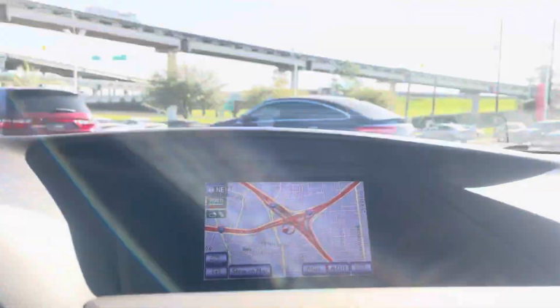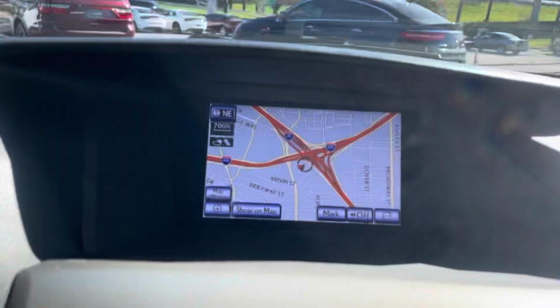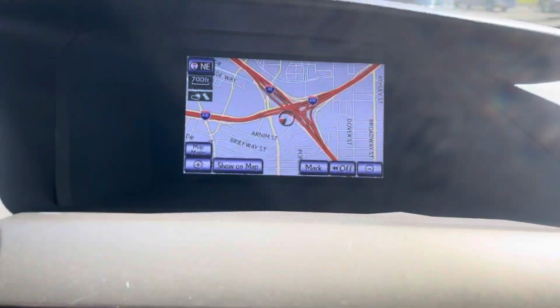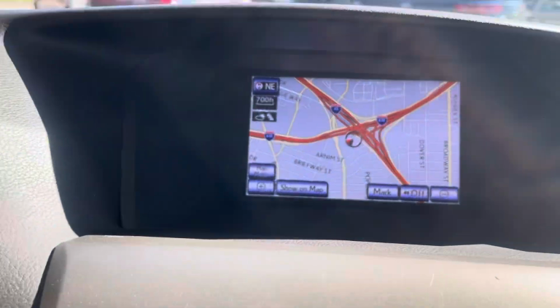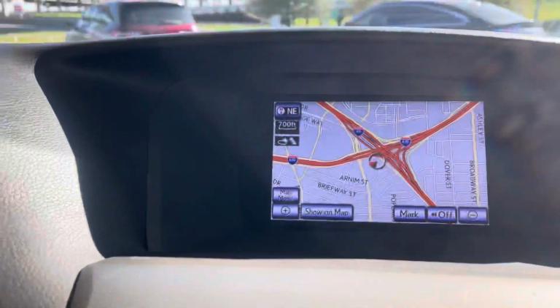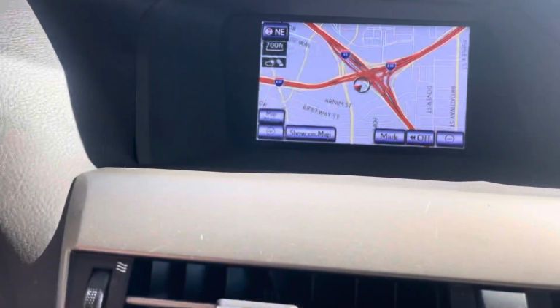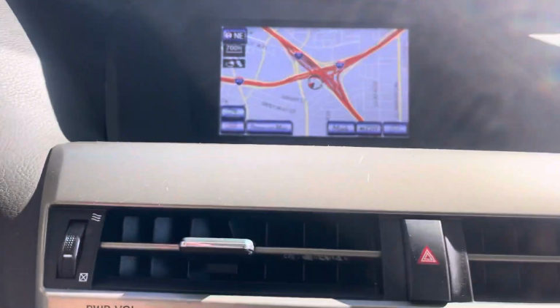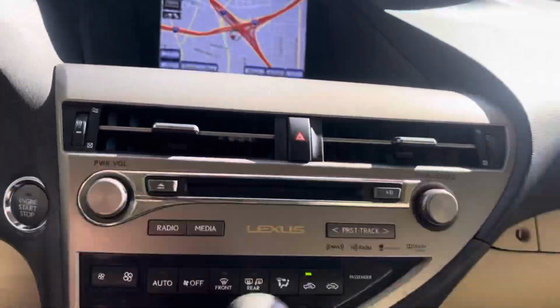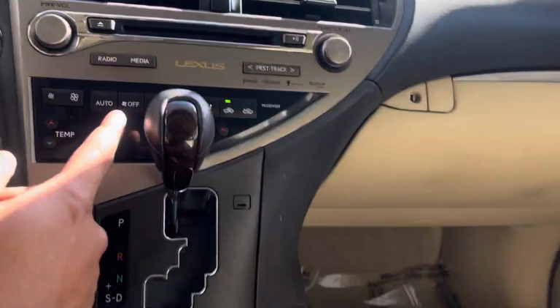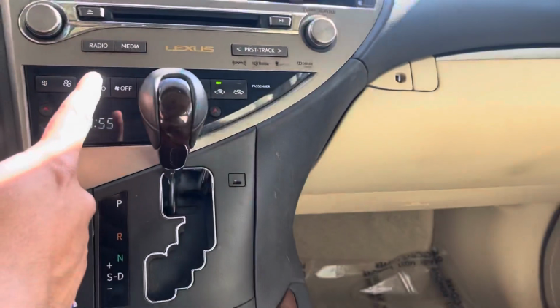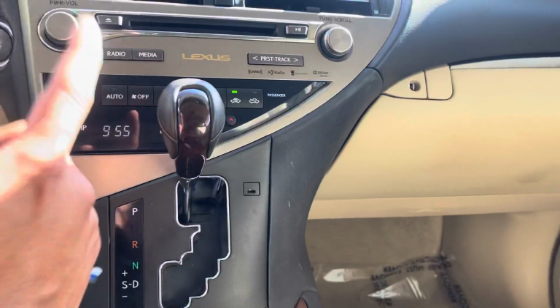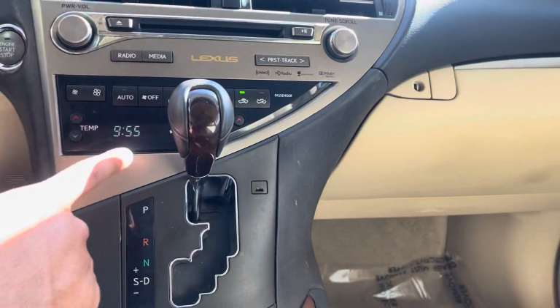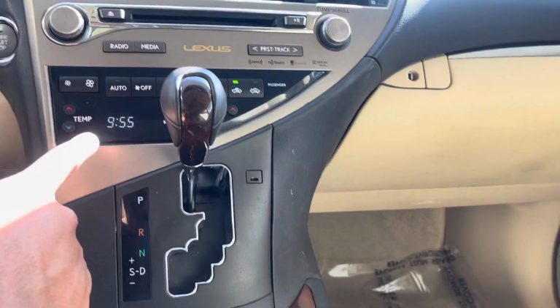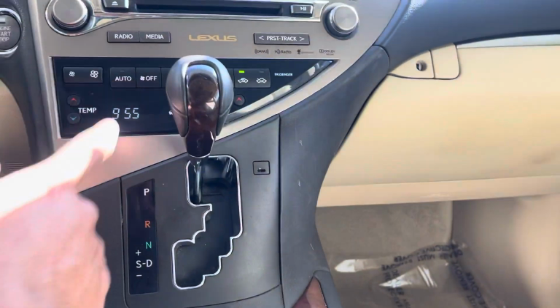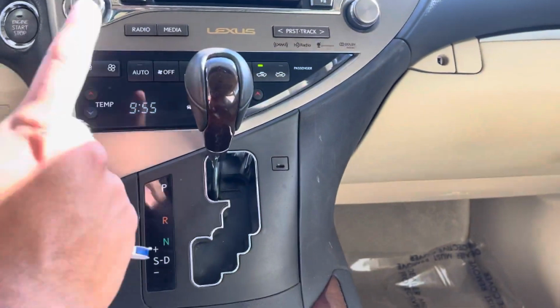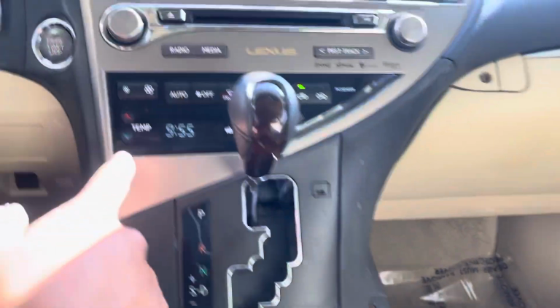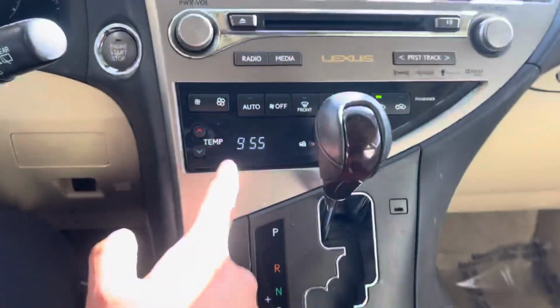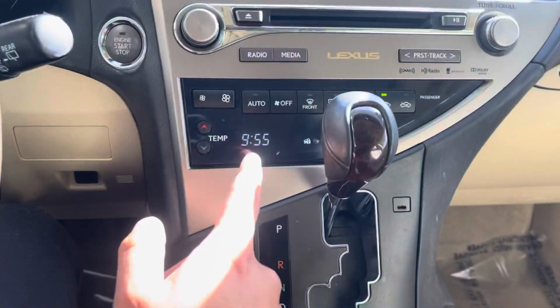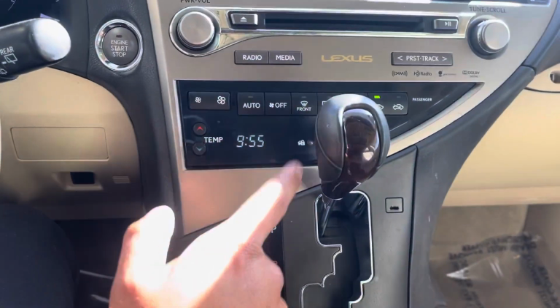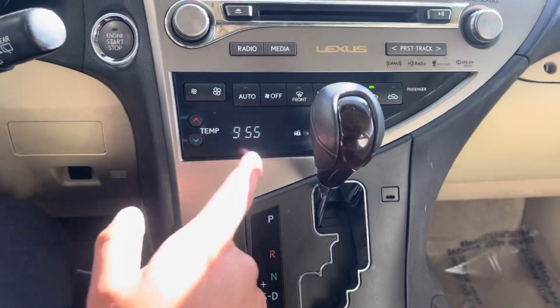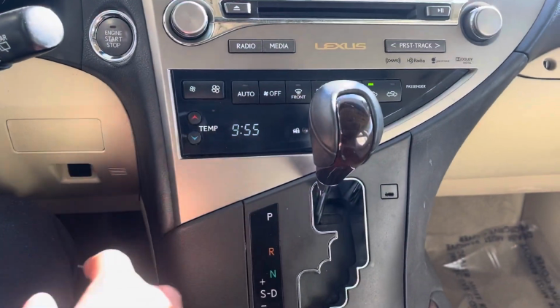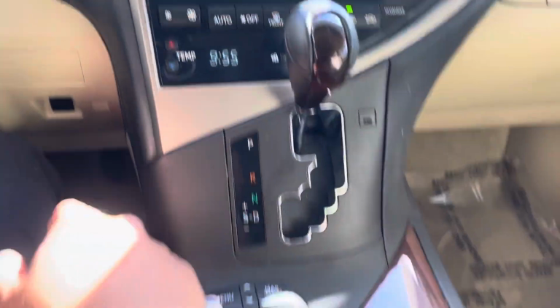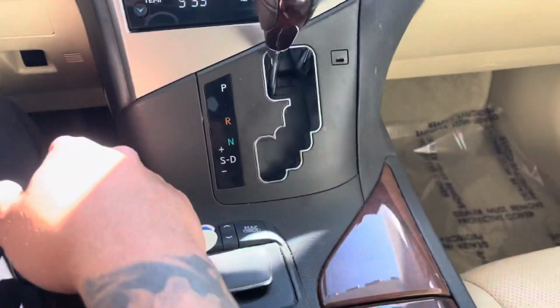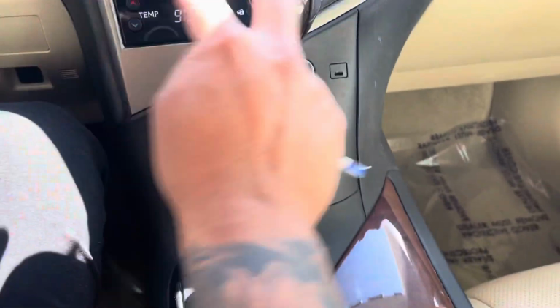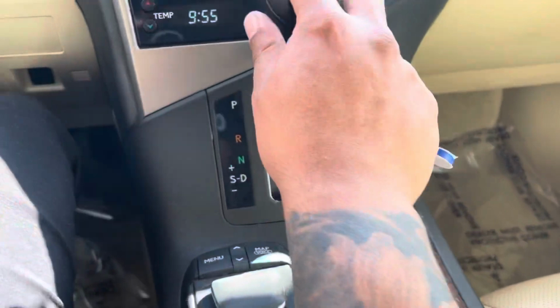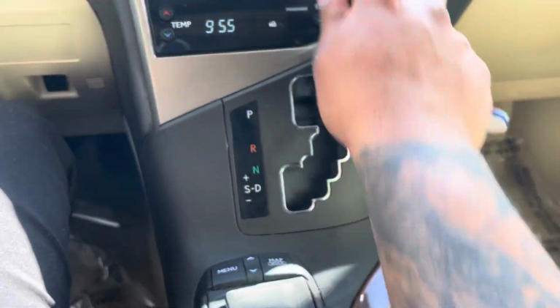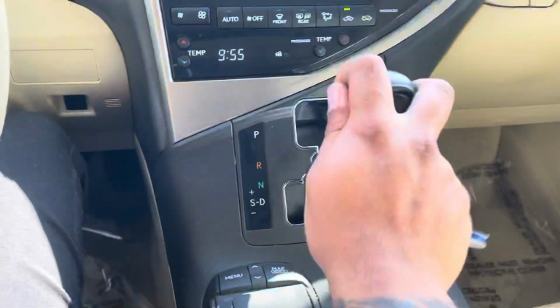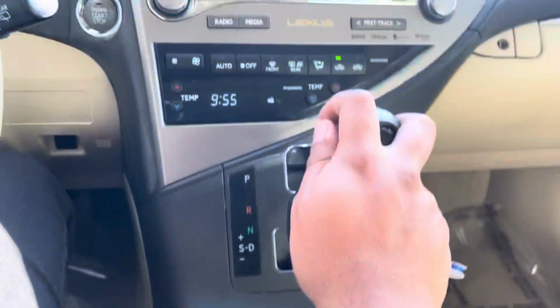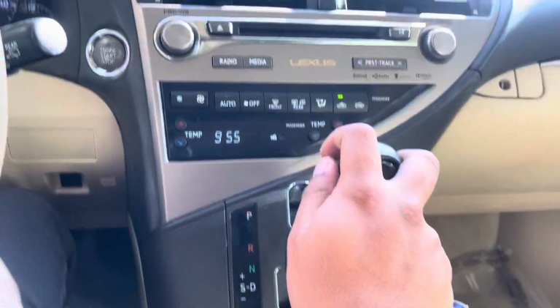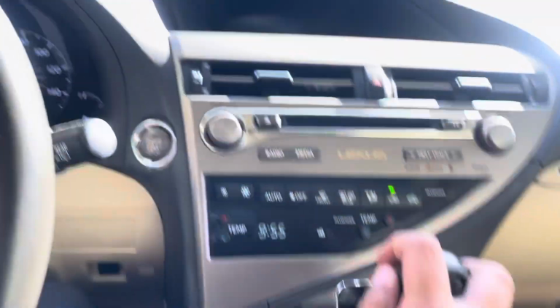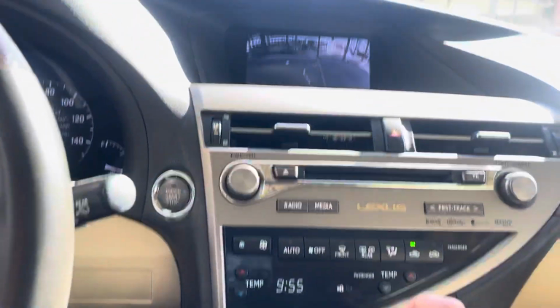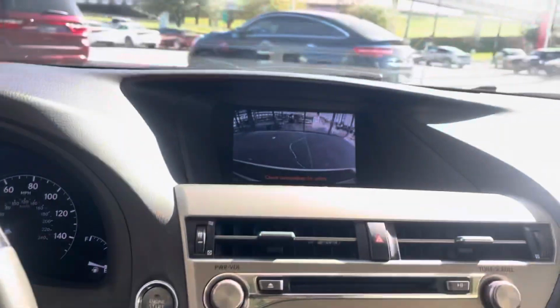We have navigation as well. We have a CD player. We have our AC system with defrost front and rear, and of course a rear camera with blind spot monitors.